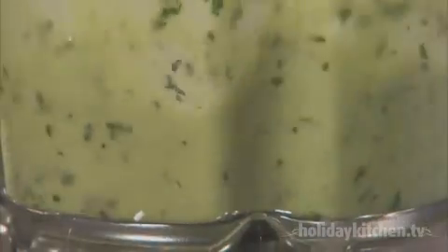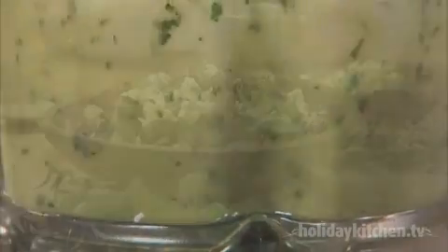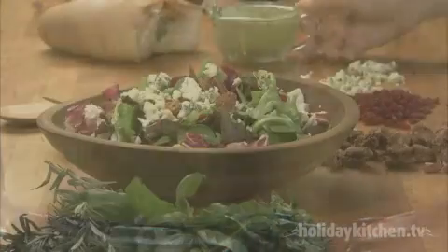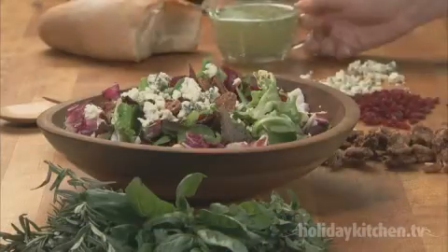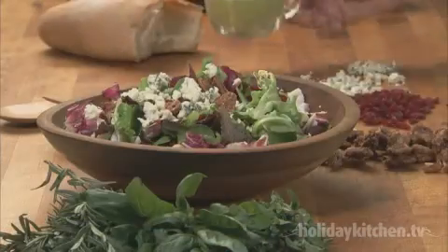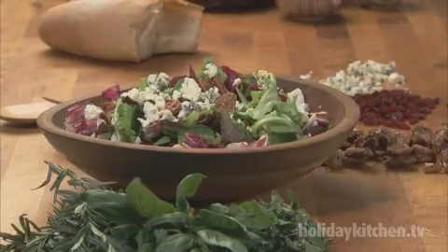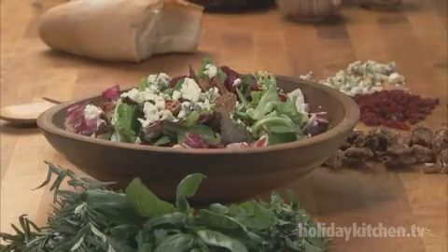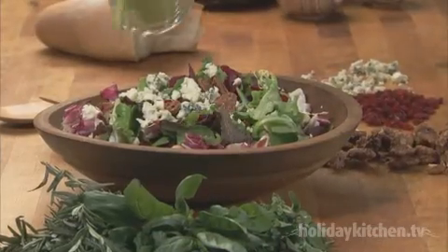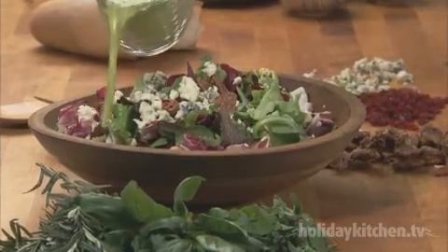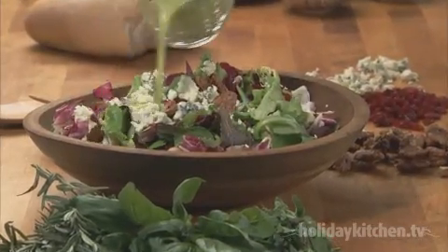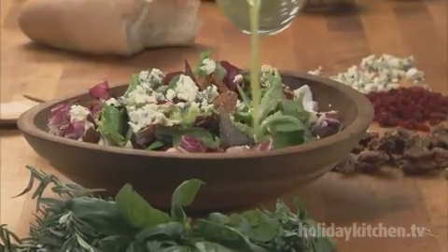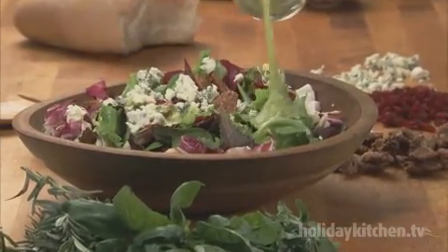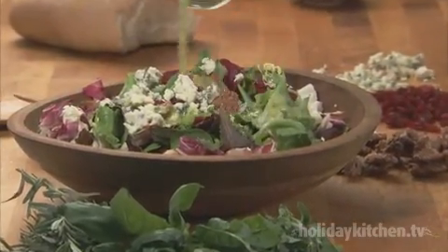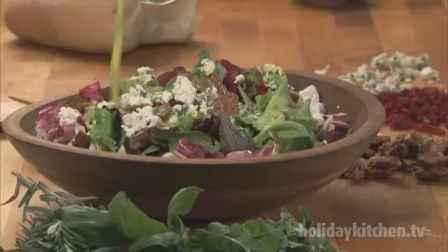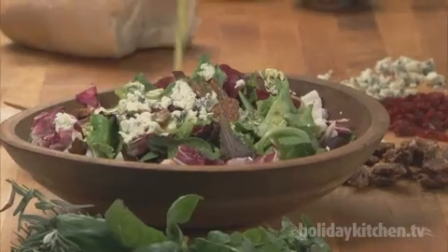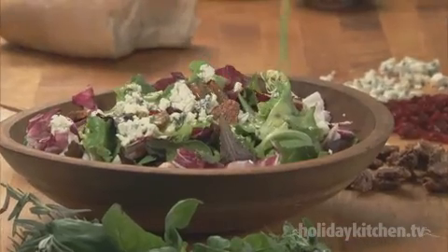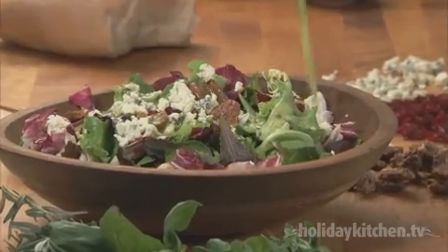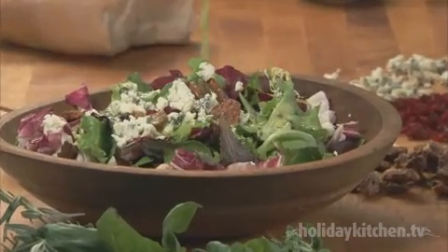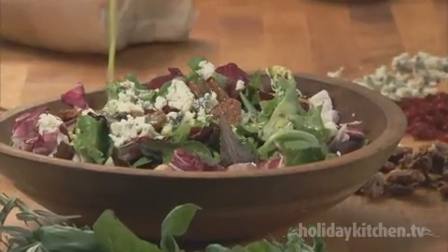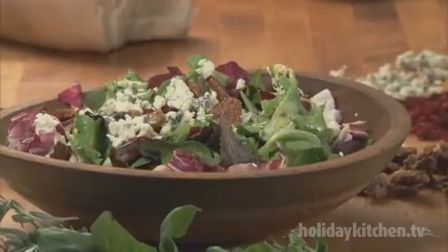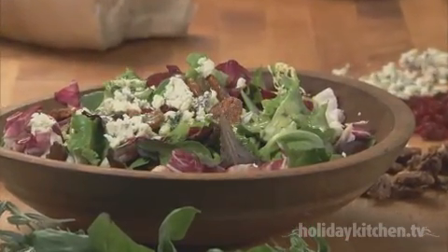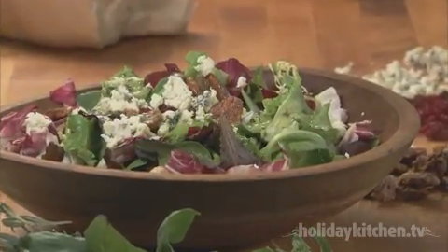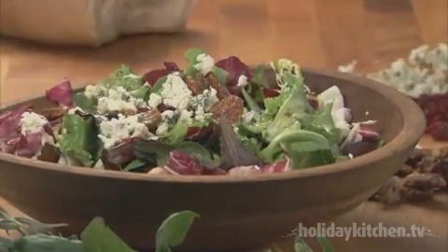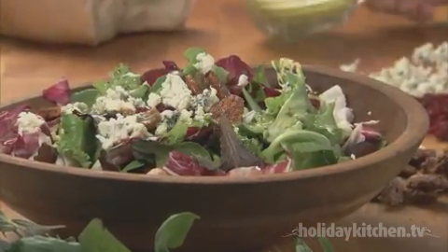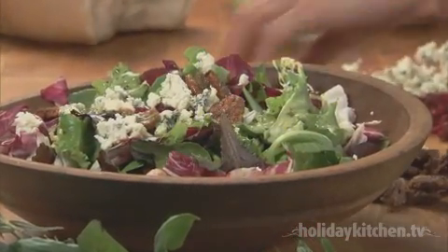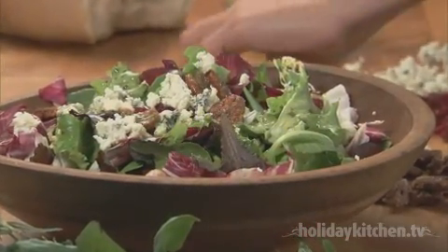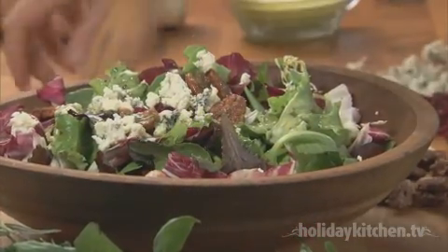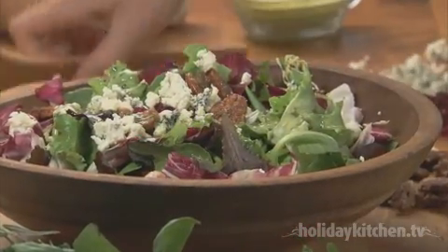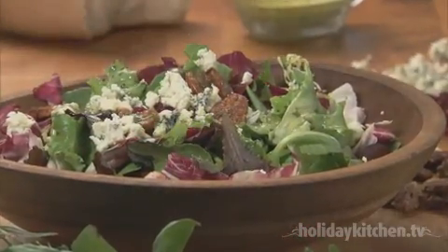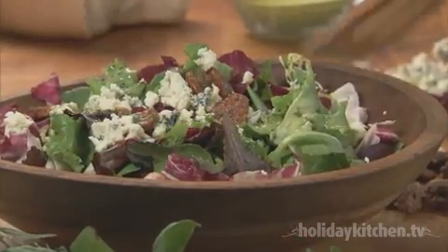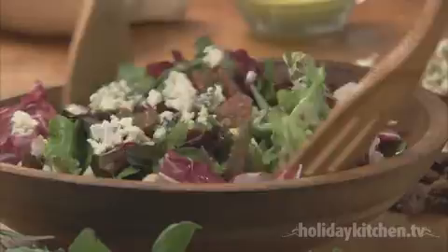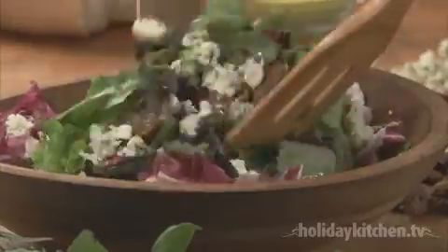Serve this herb vinaigrette over any salad. This beauty is a green salad topped with pecans, gorgonzola, and dried cranberries.